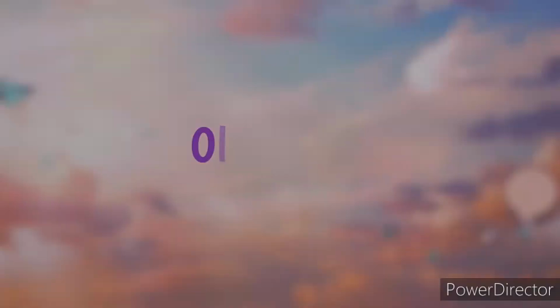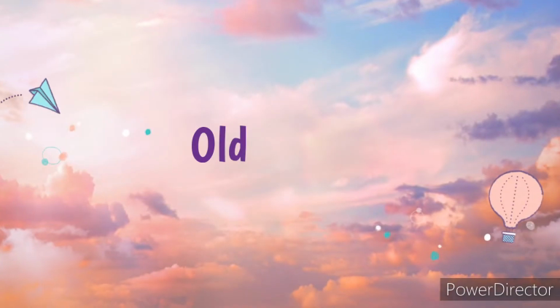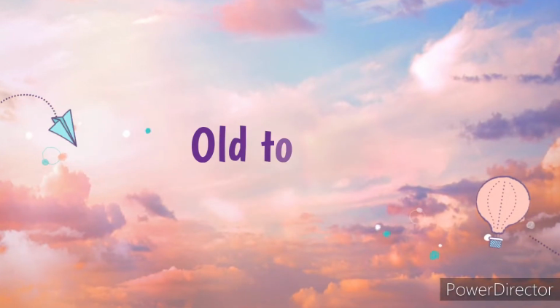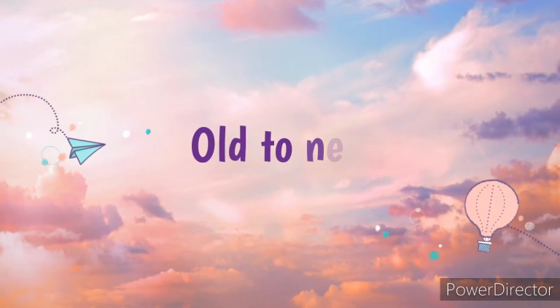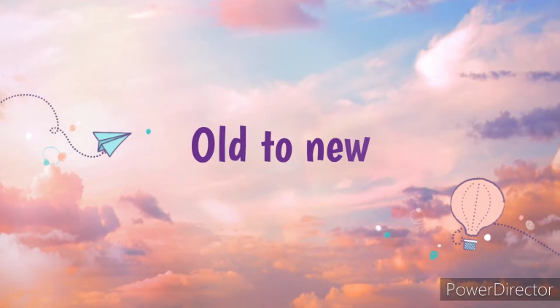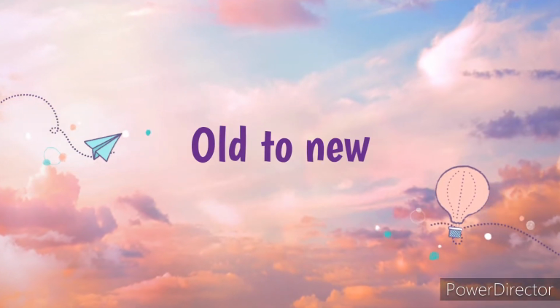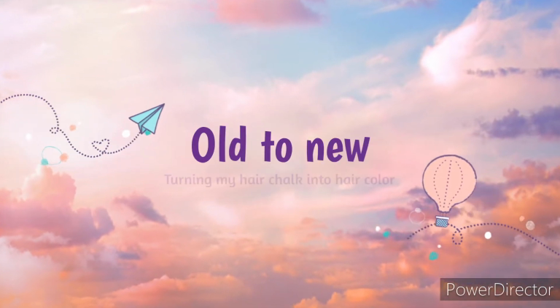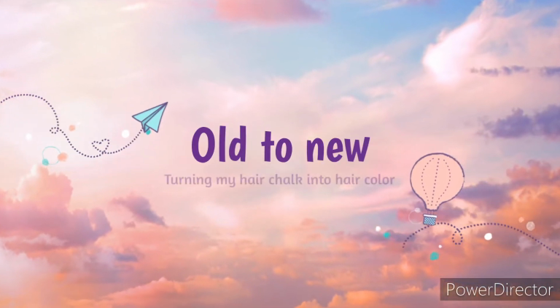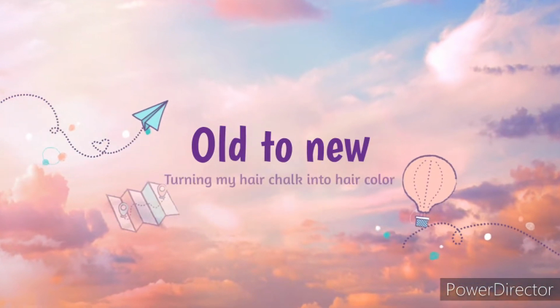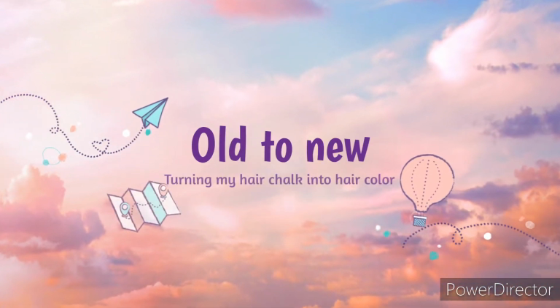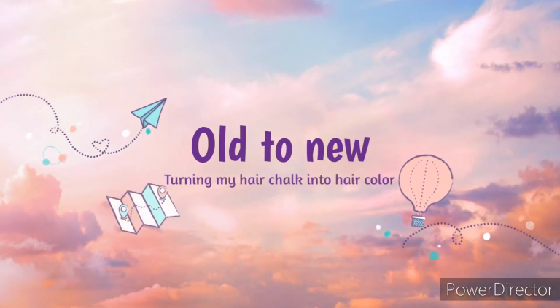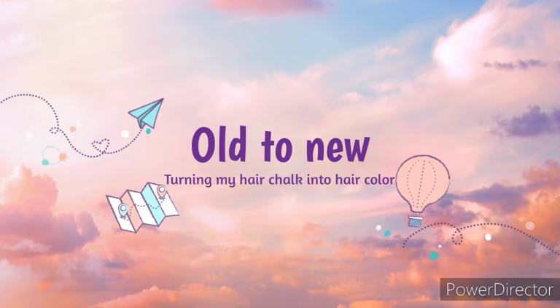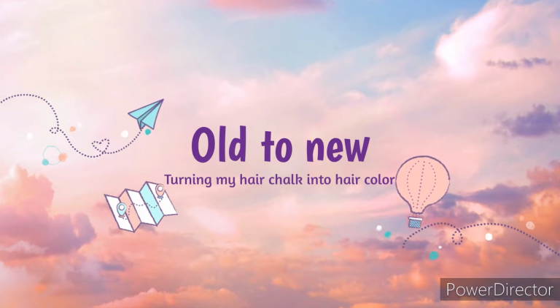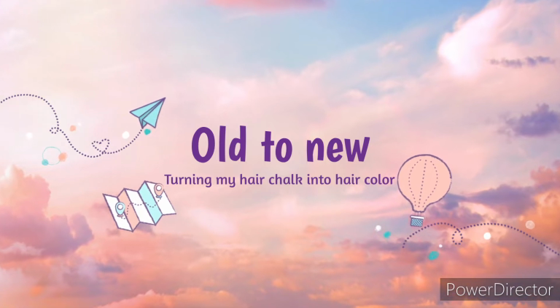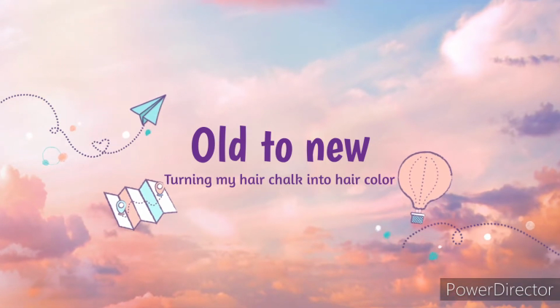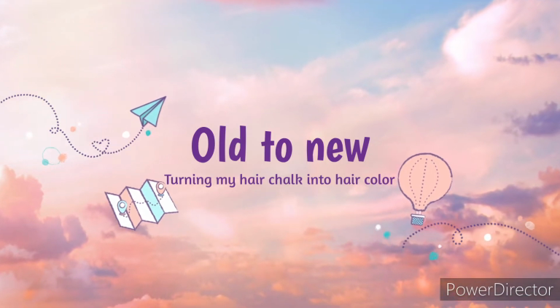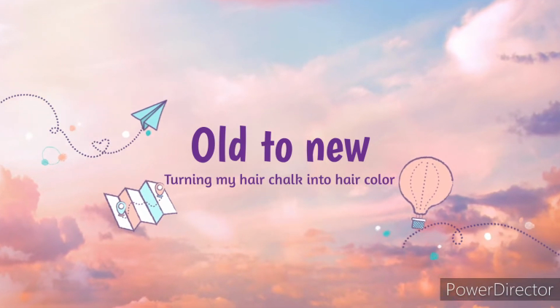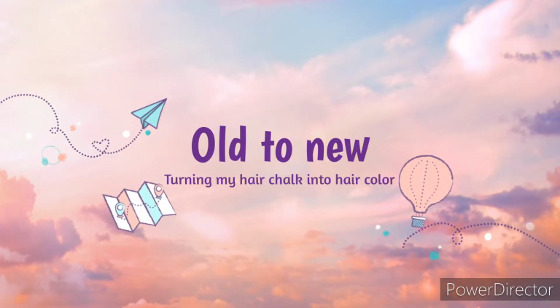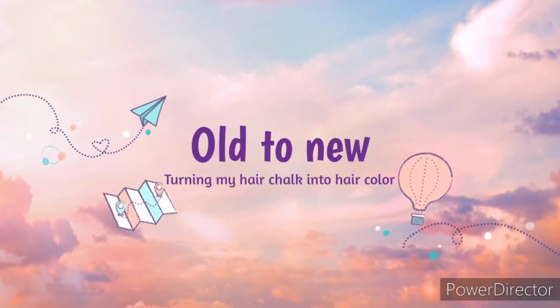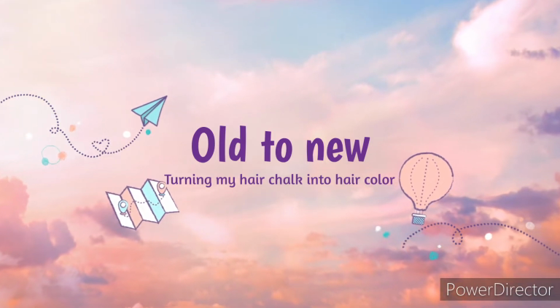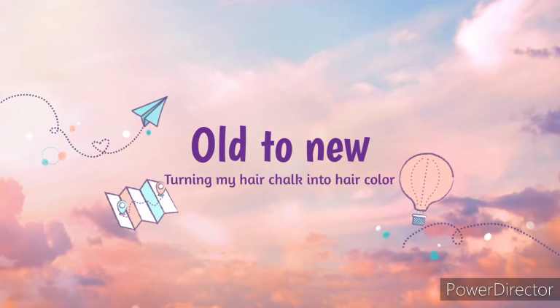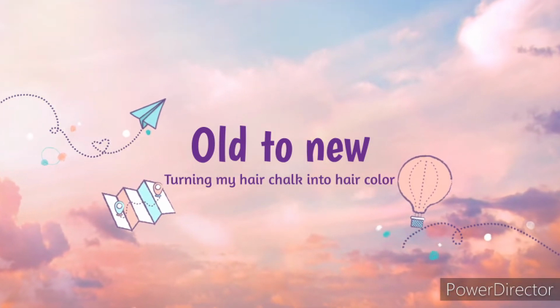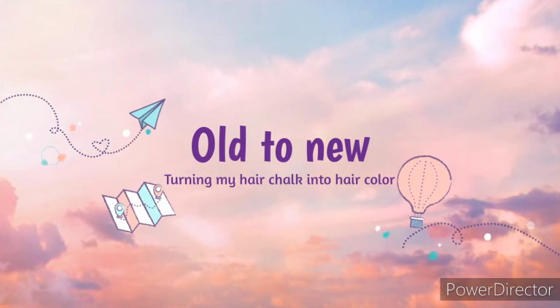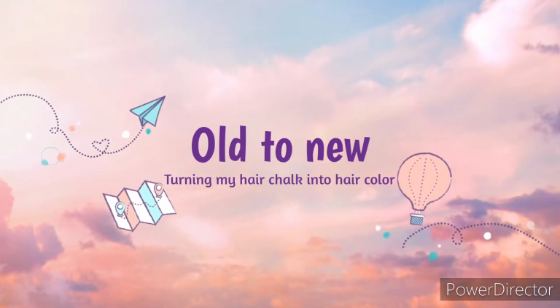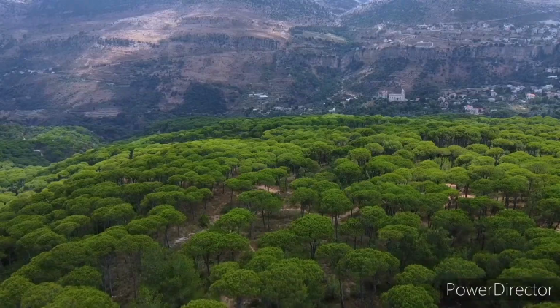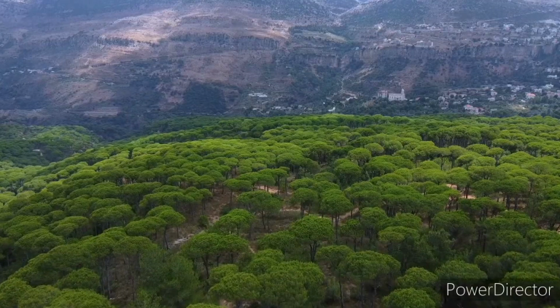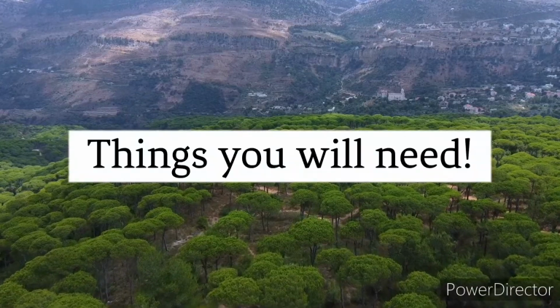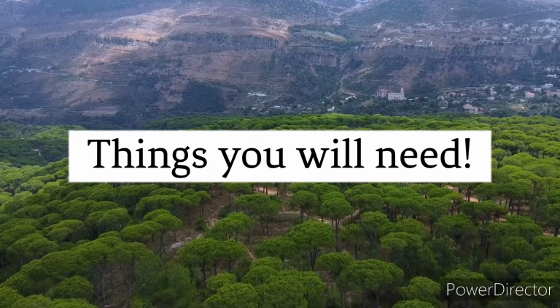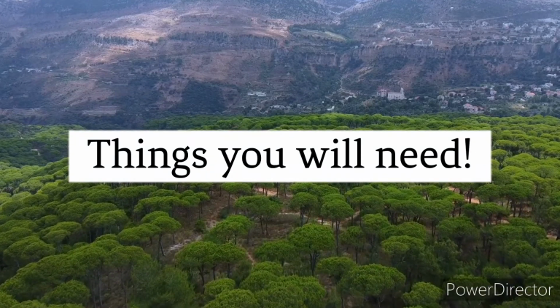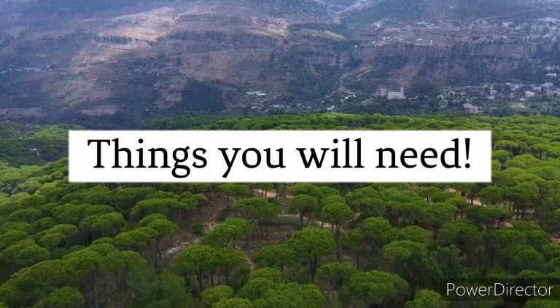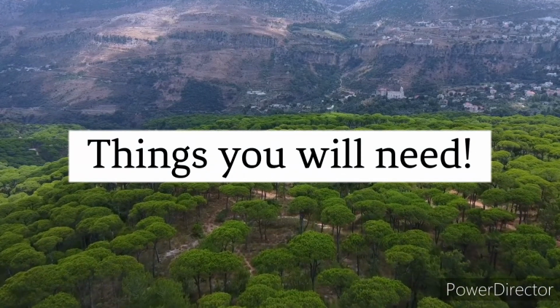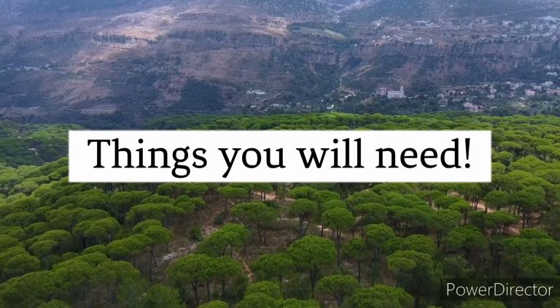Hello, and in this video I'm going to be turning my old hair chalk into some new hair coloring. Please join me for this. First, we will be gathering the things you will need.